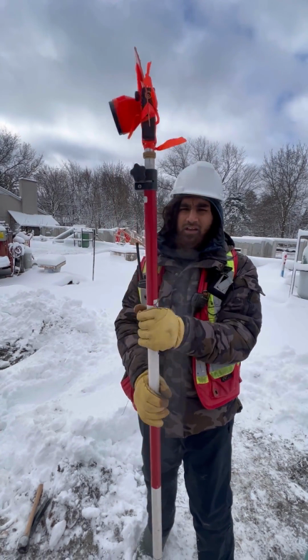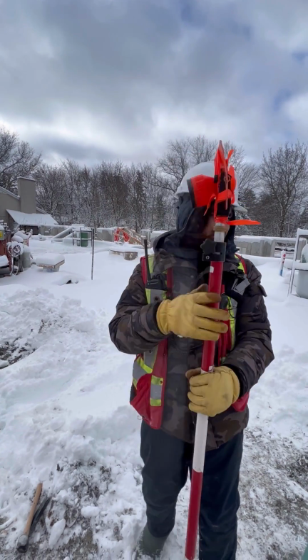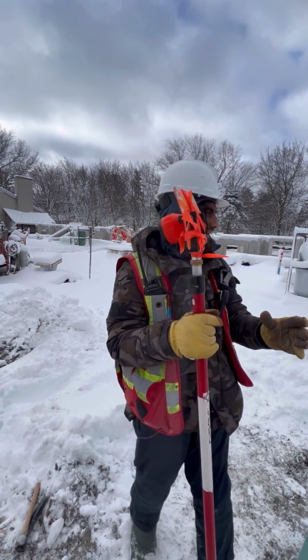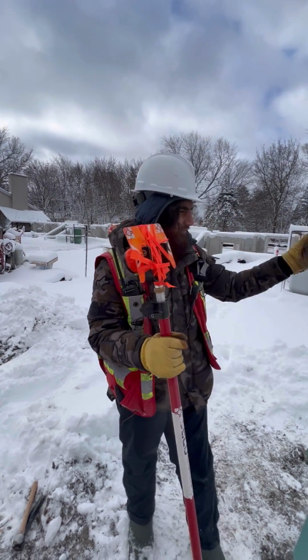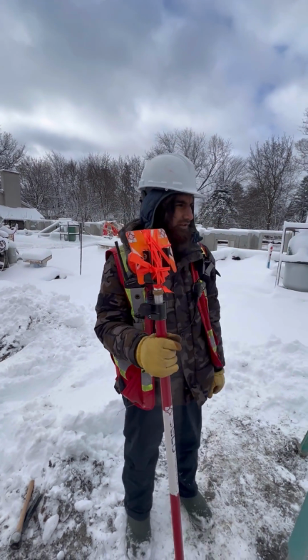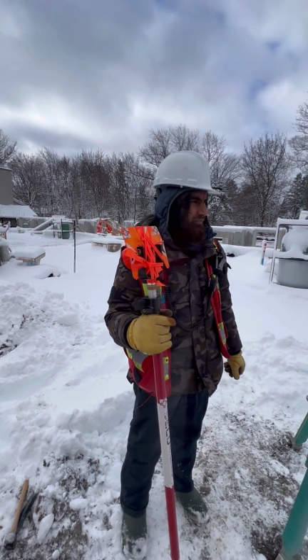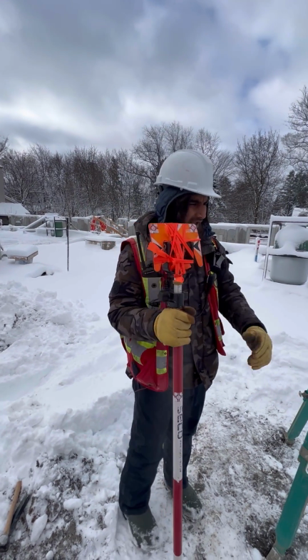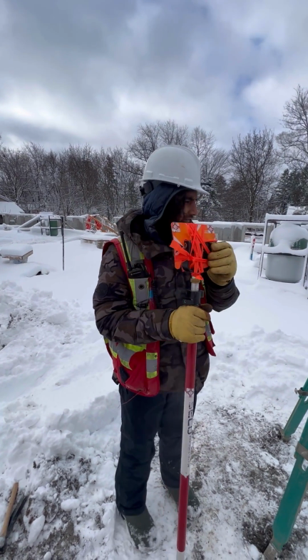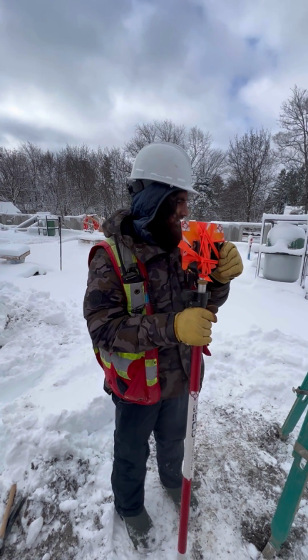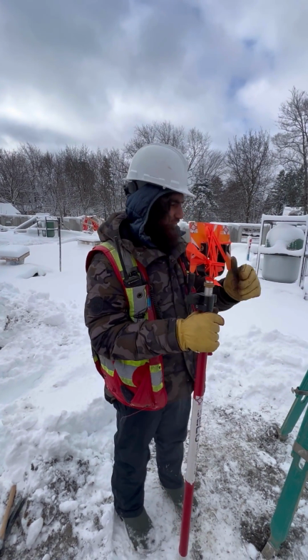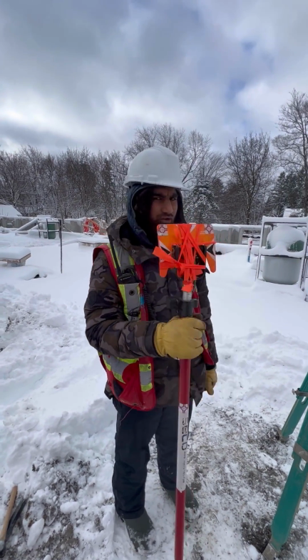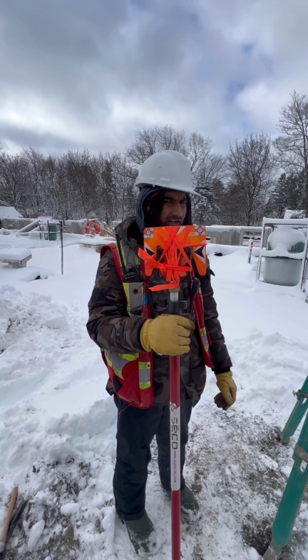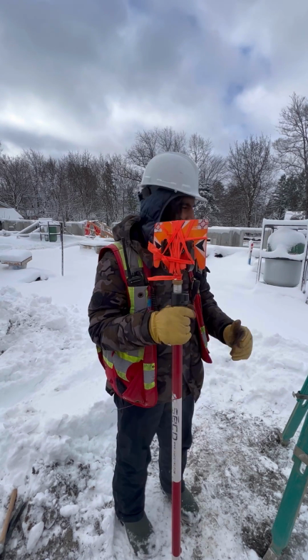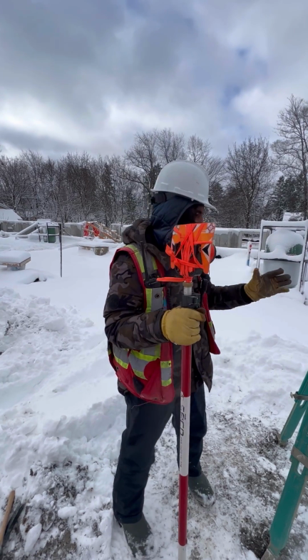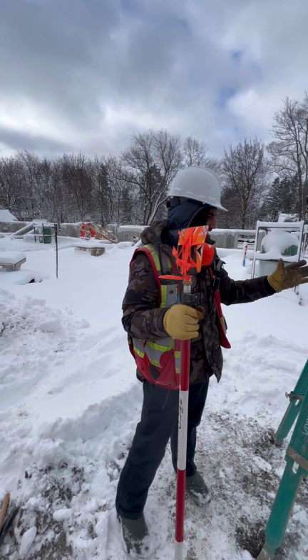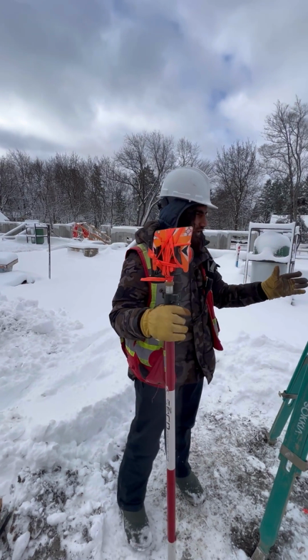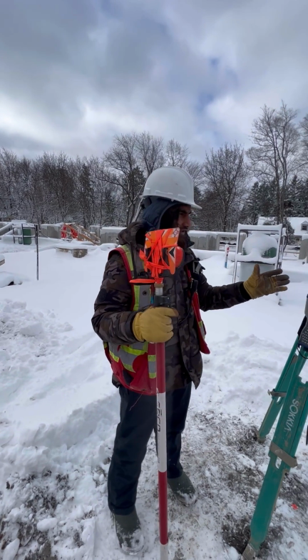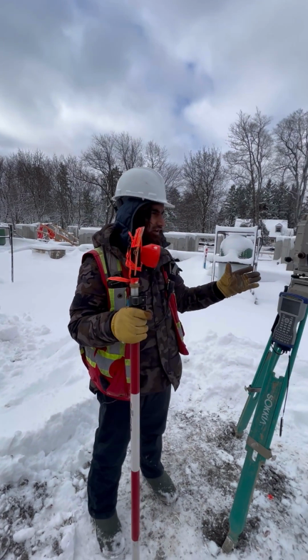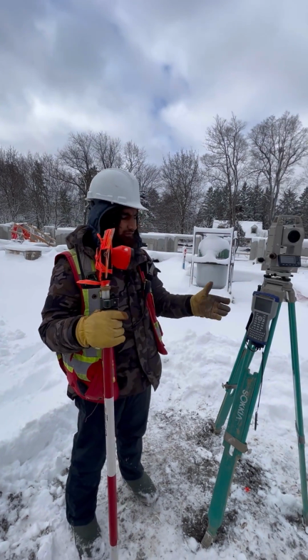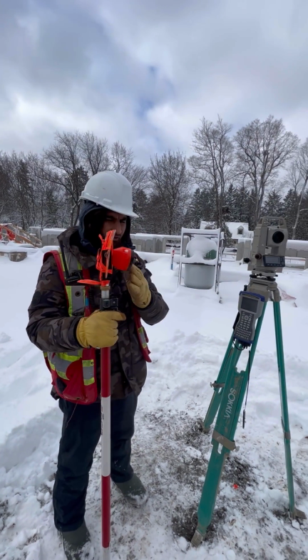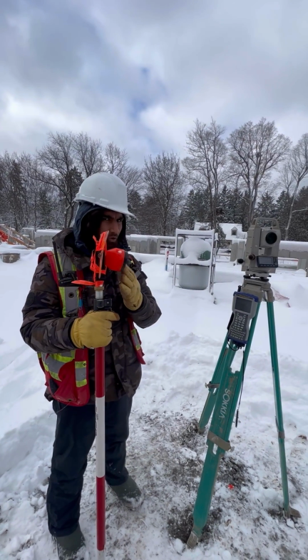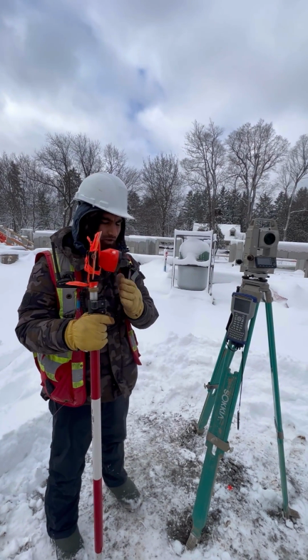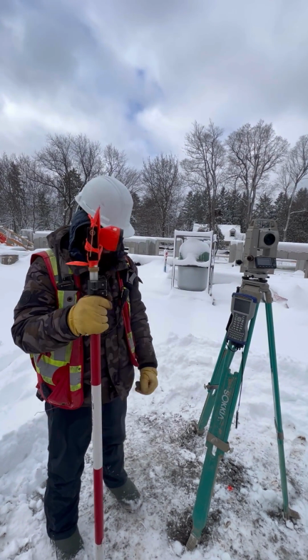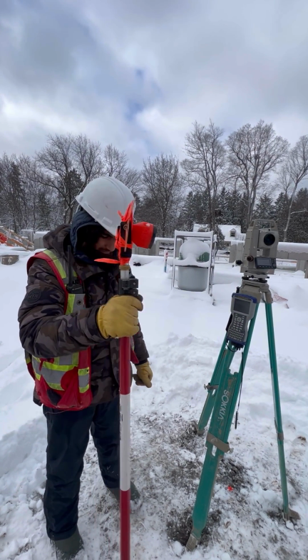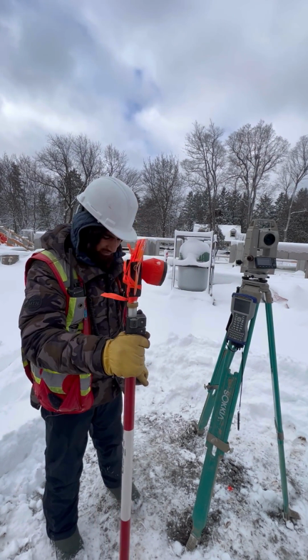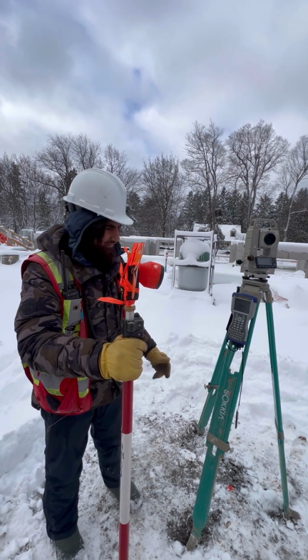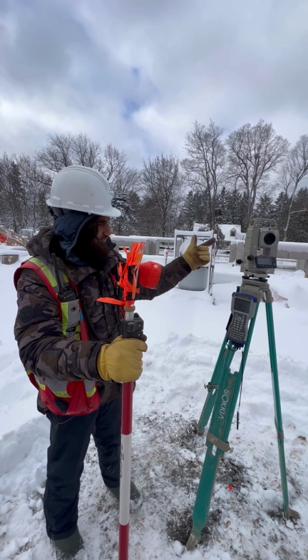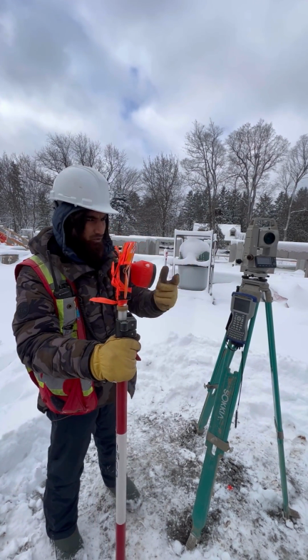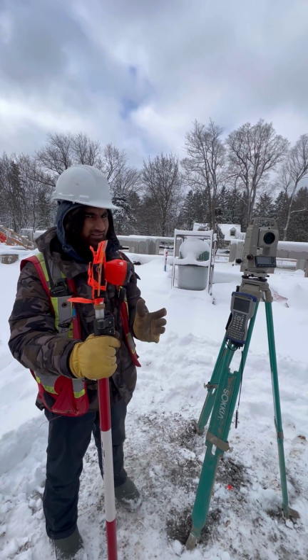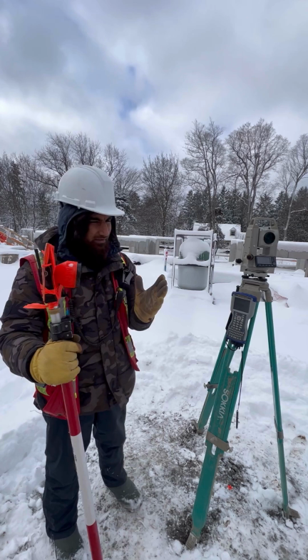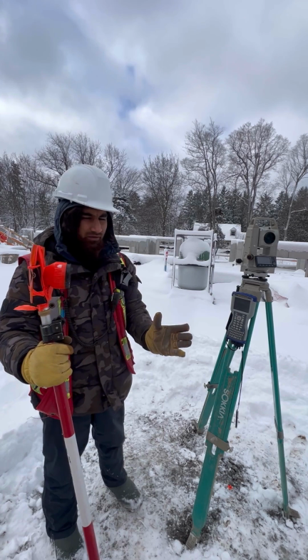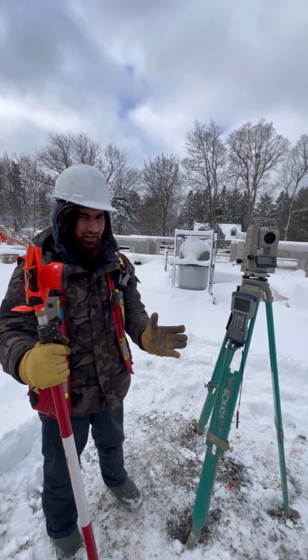We can see from here, and after that we have to shoot it. Everything we have to record from the pole — where the pole is, we have to shoot the pole. It's simple like that.